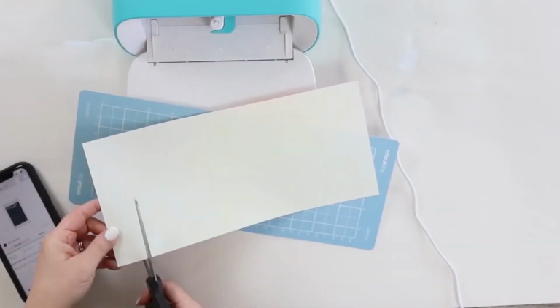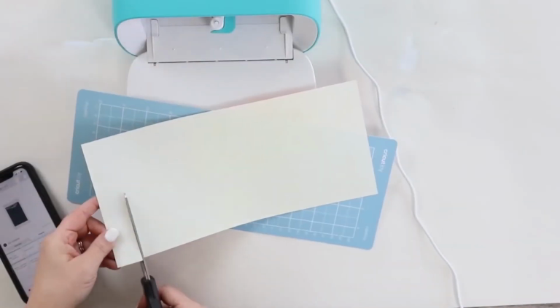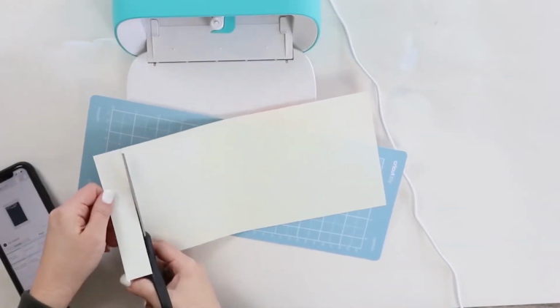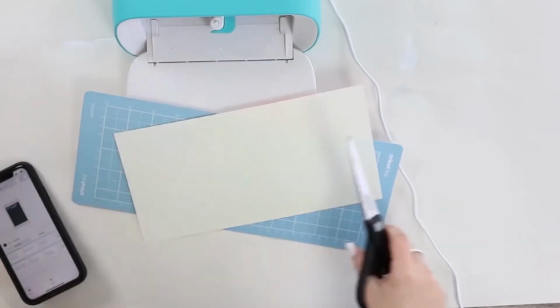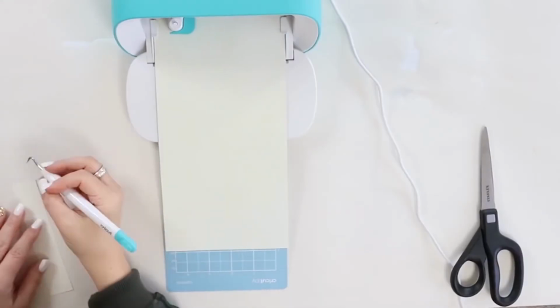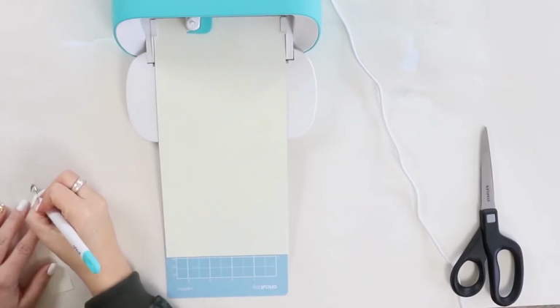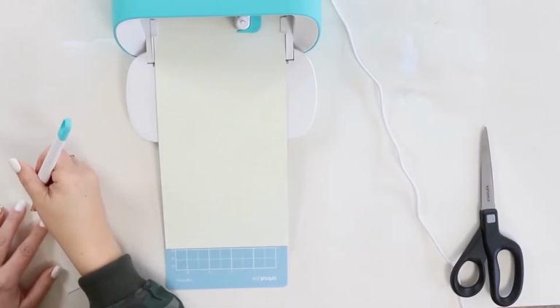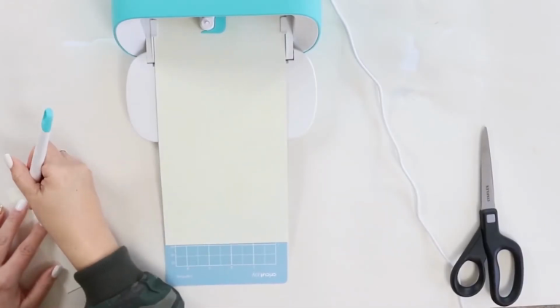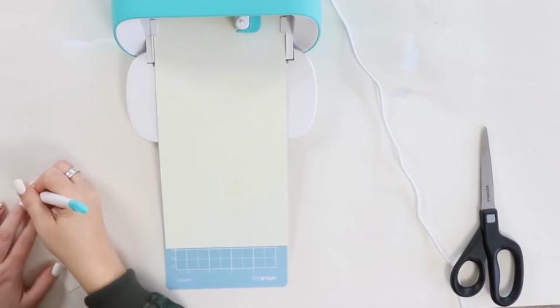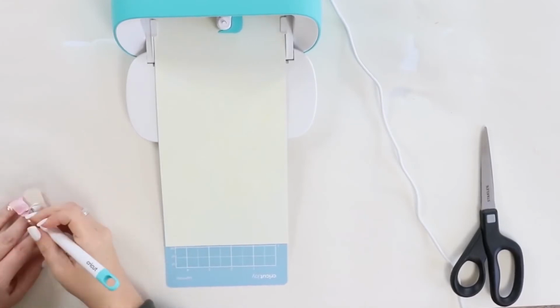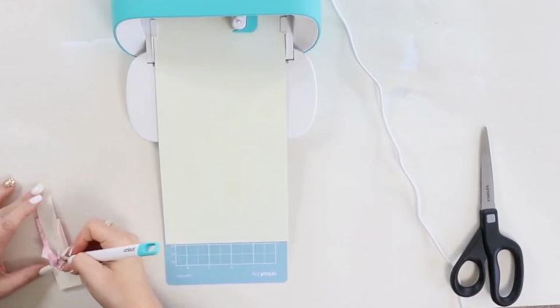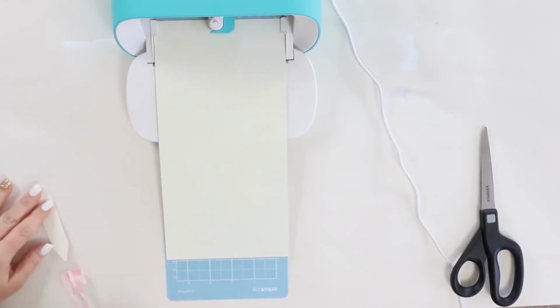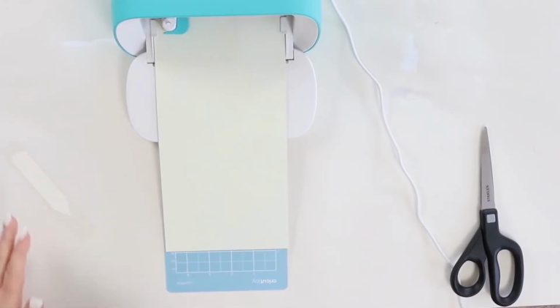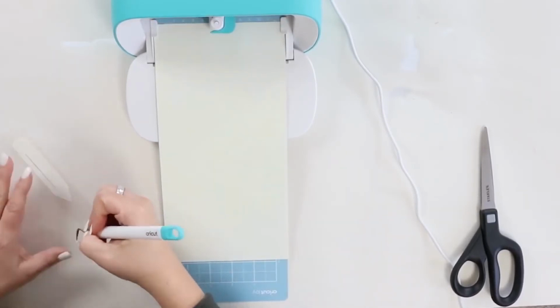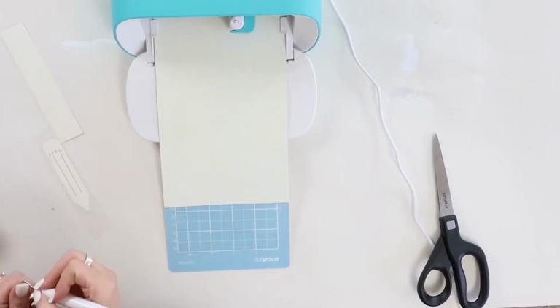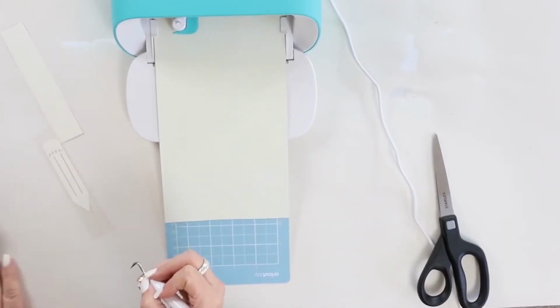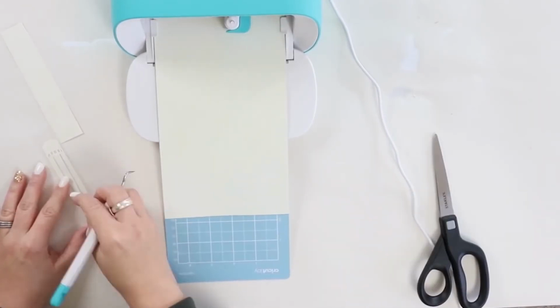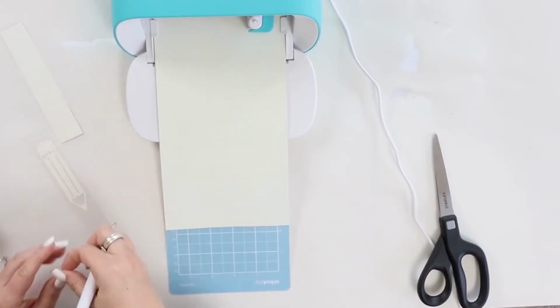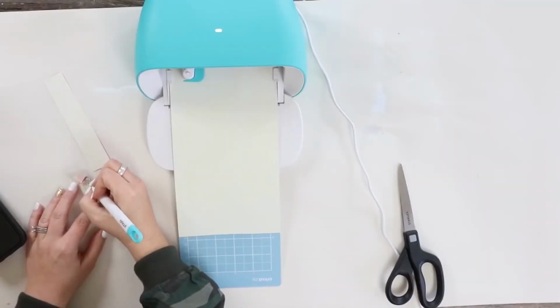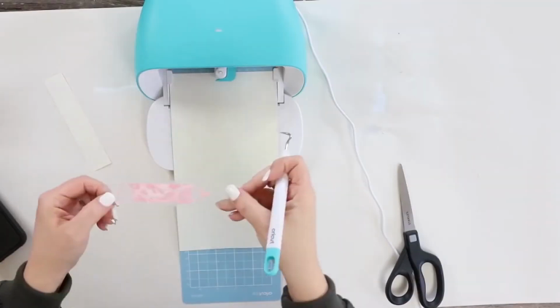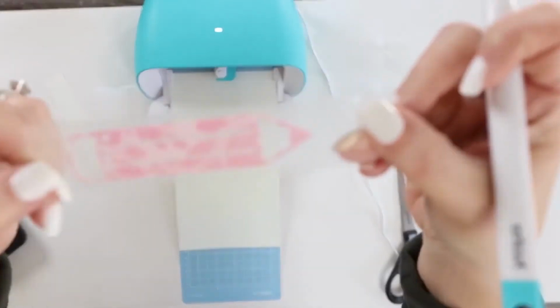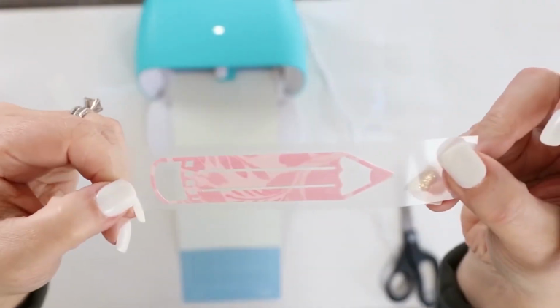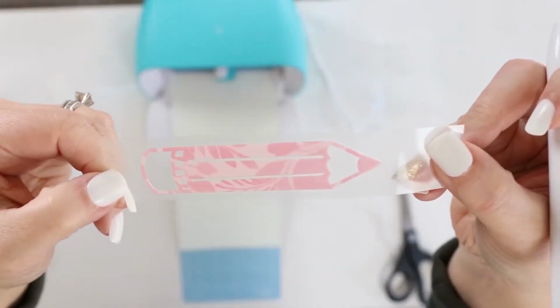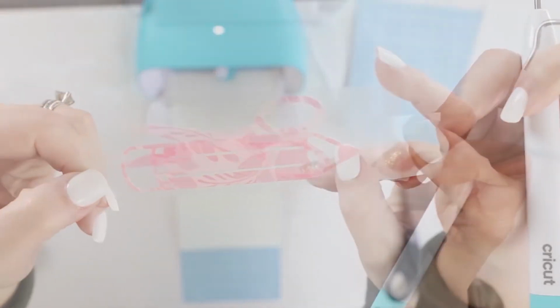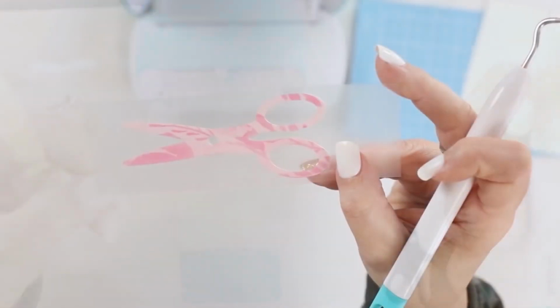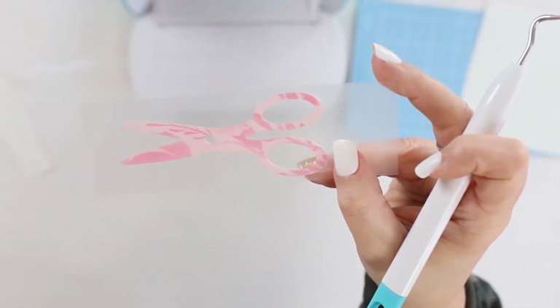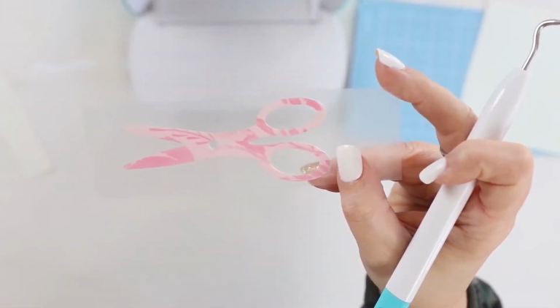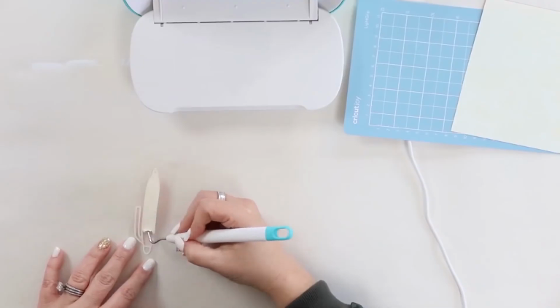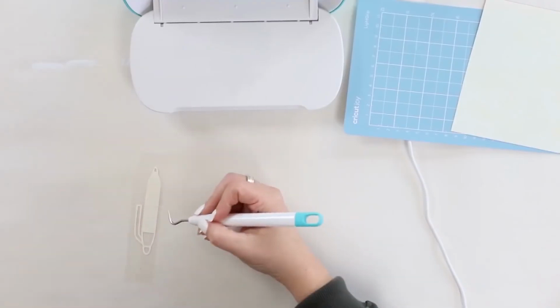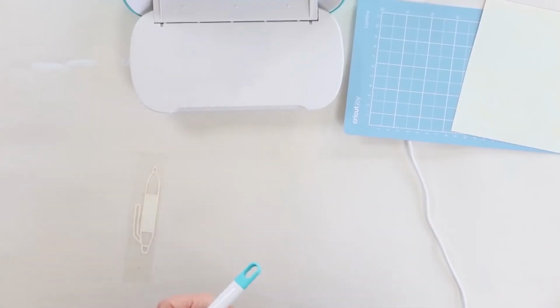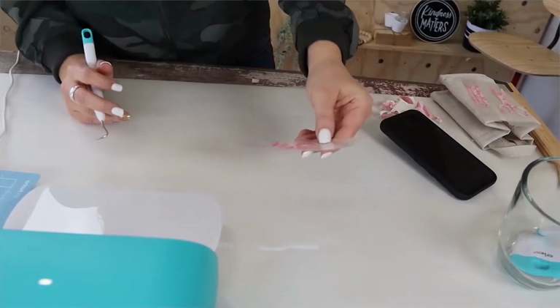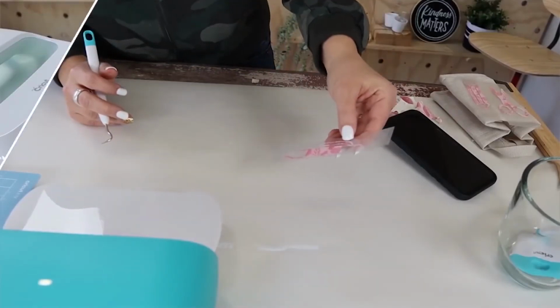Next, I'm going to use my Cricut tool and weed out any excess around my images. I'll cut them out and then place them in the middle of my canvas bags.